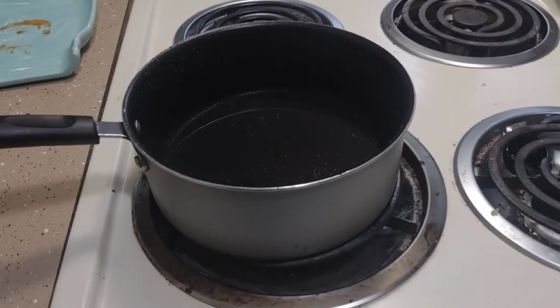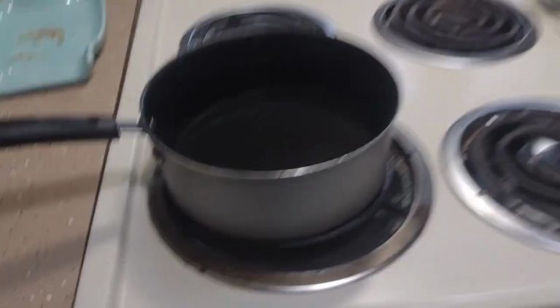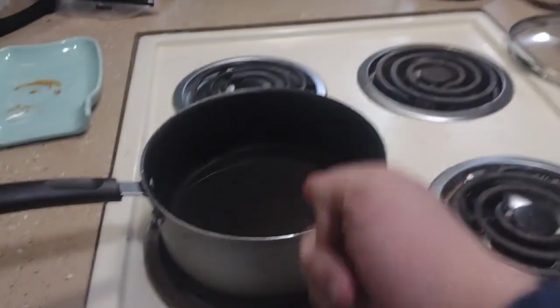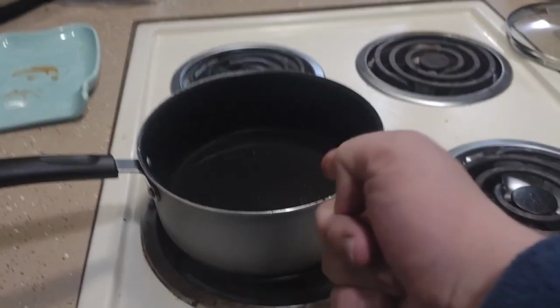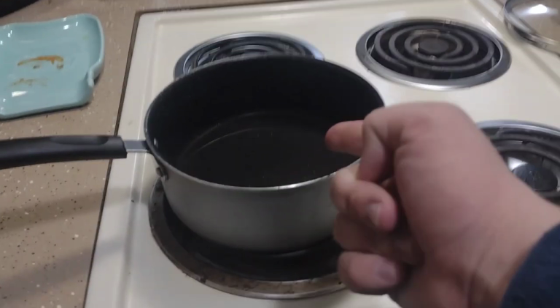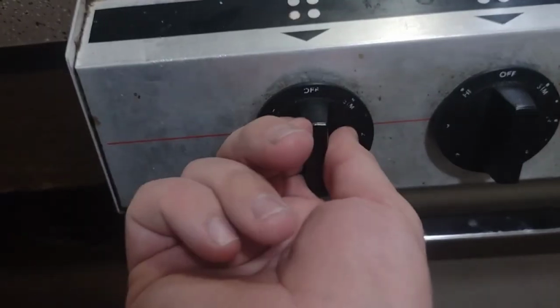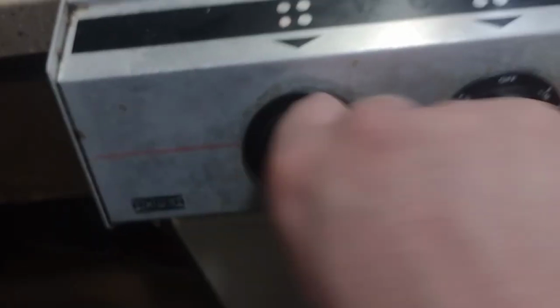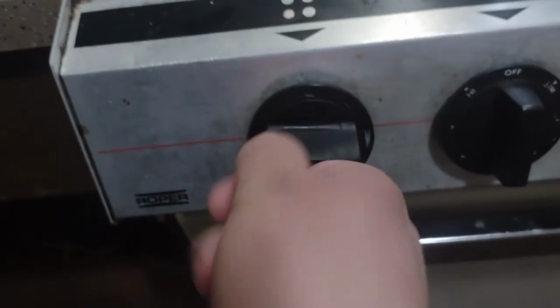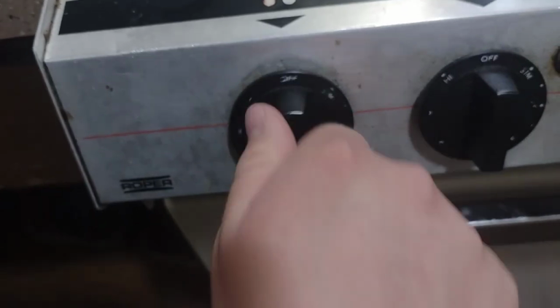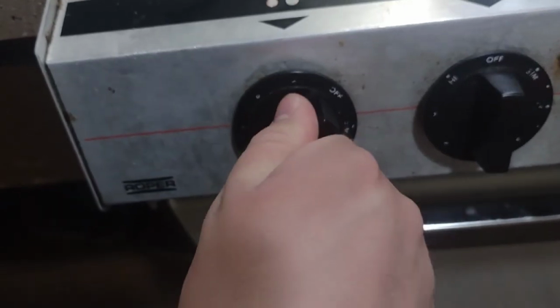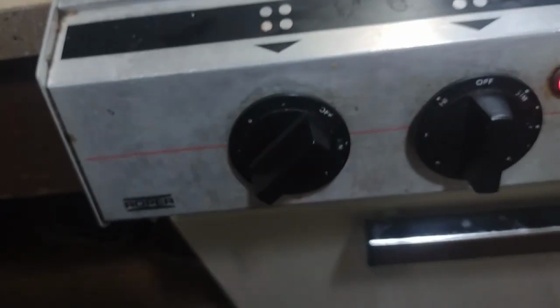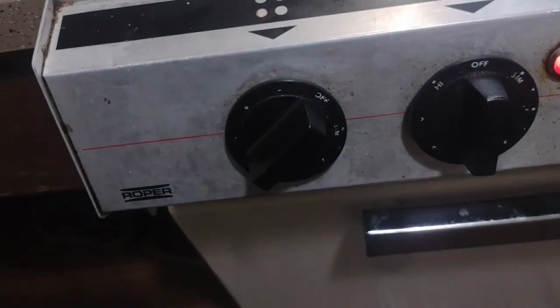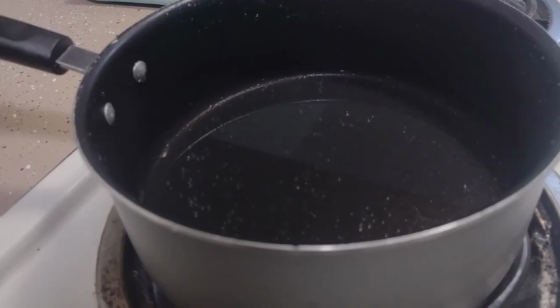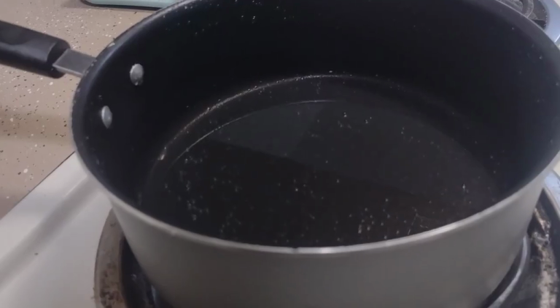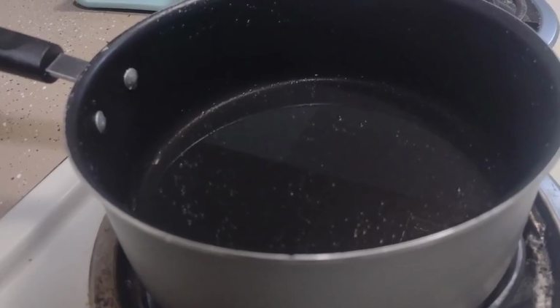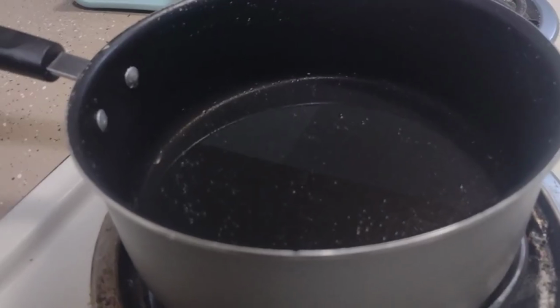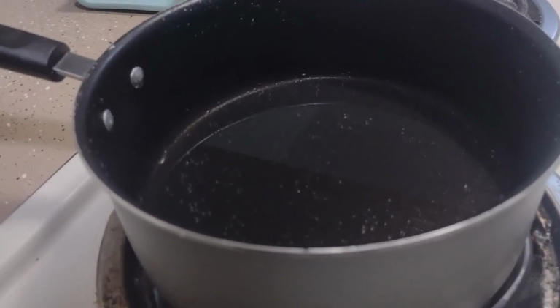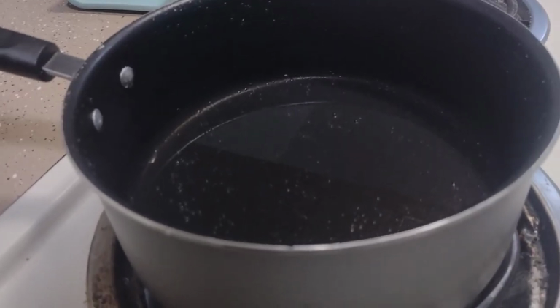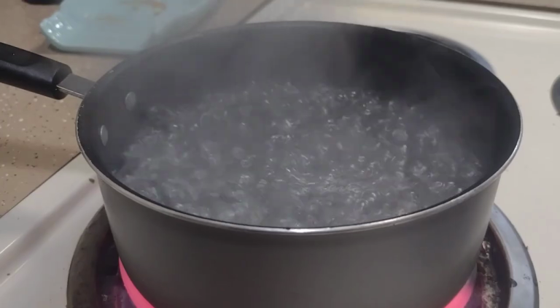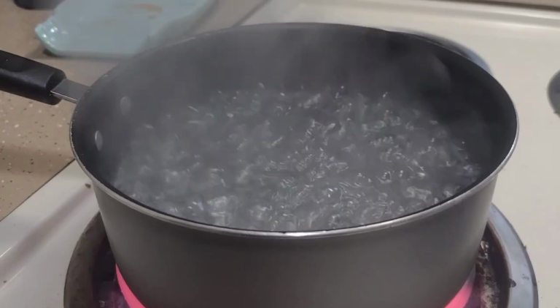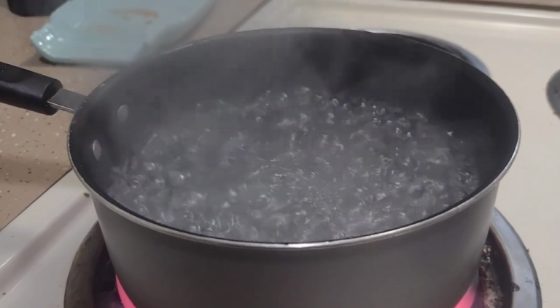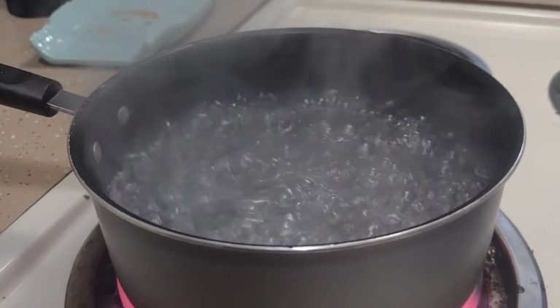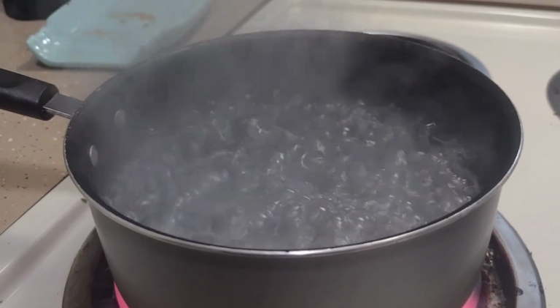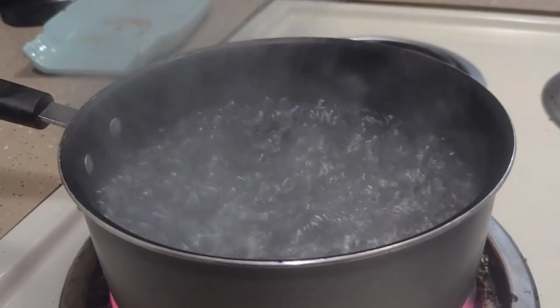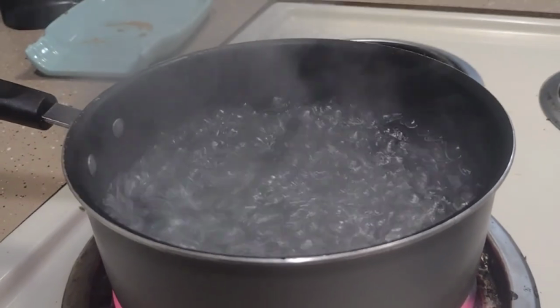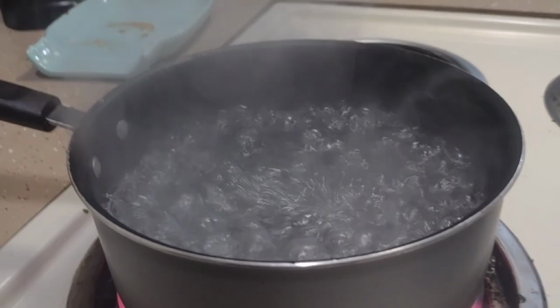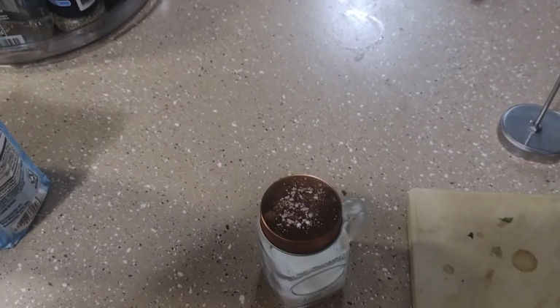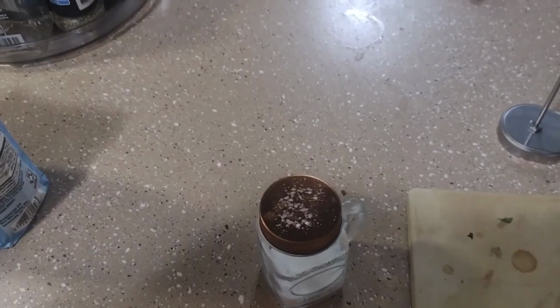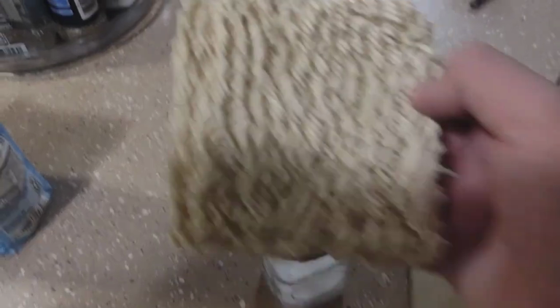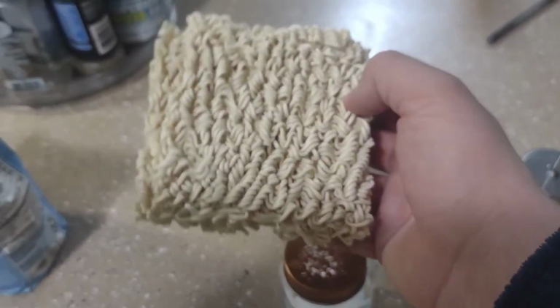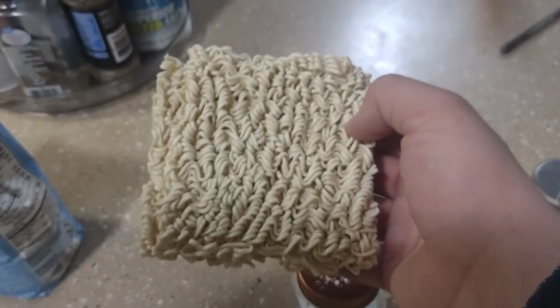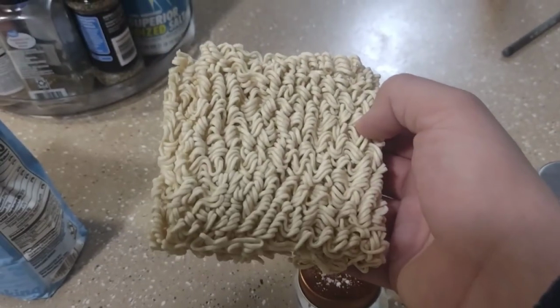Alright, go ahead and boil up some water. Alright, go ahead and add your ramen in there.